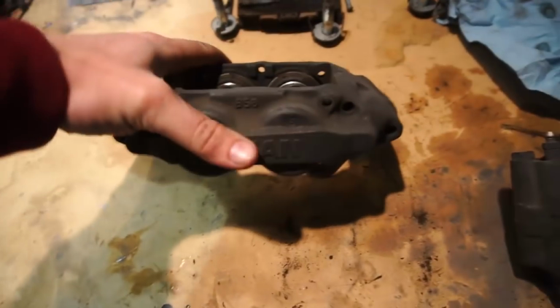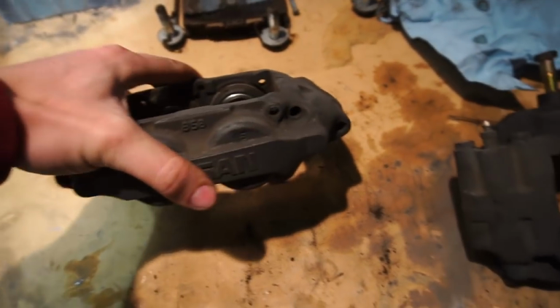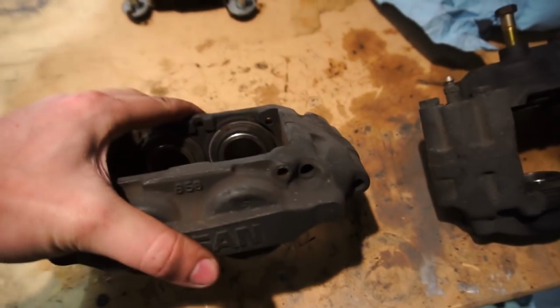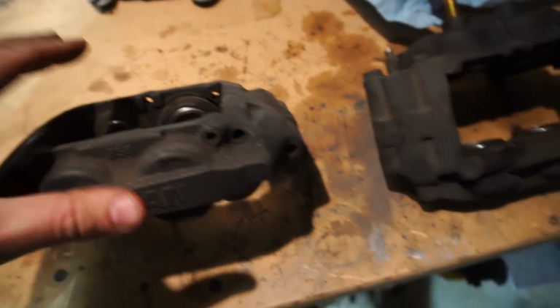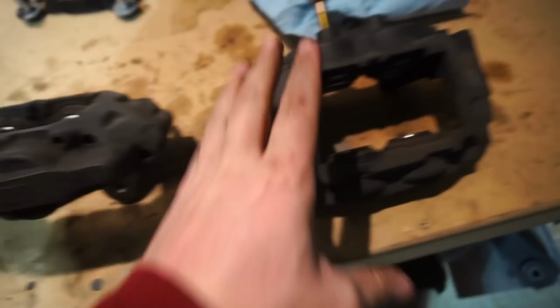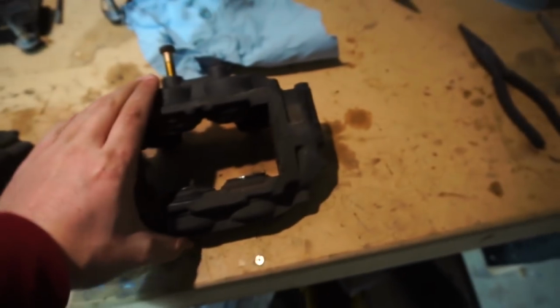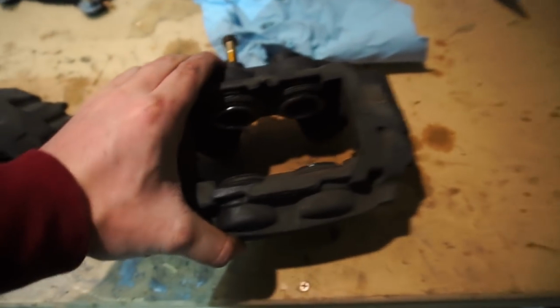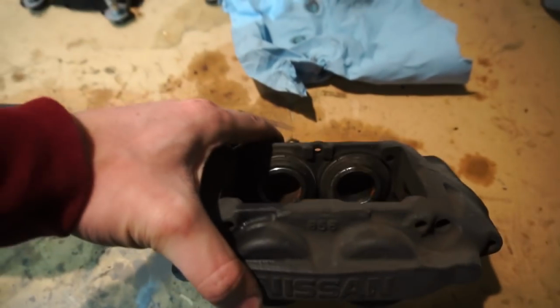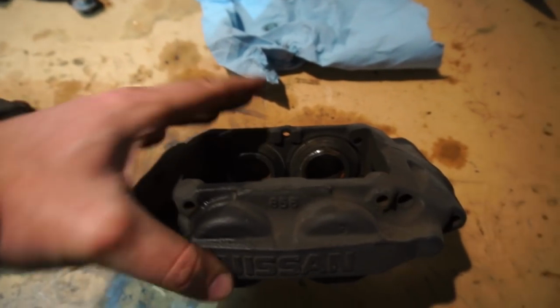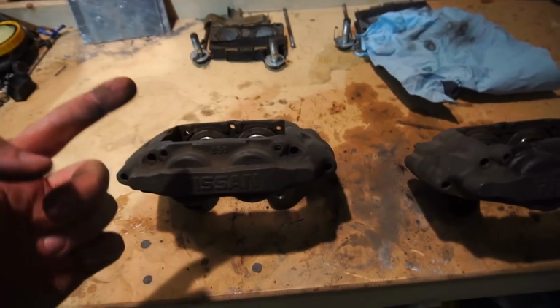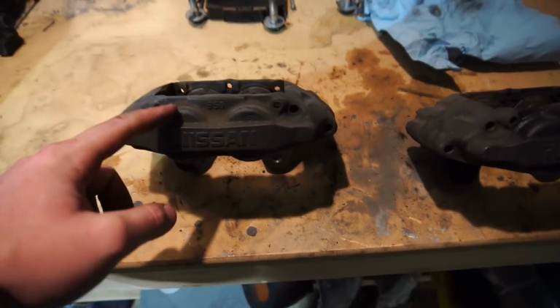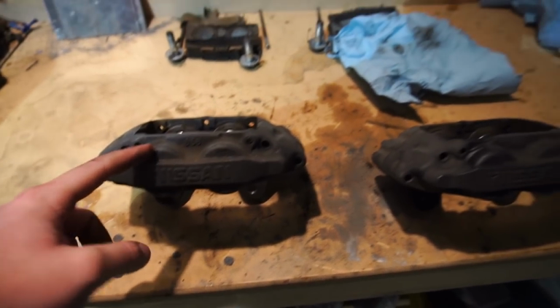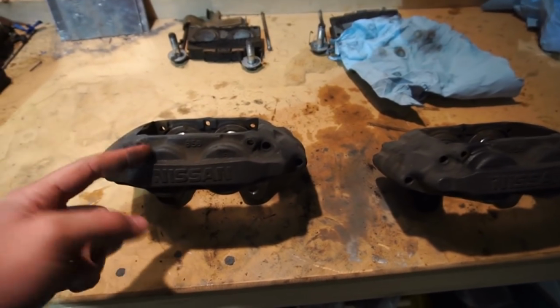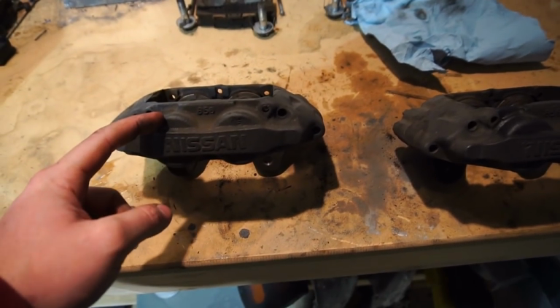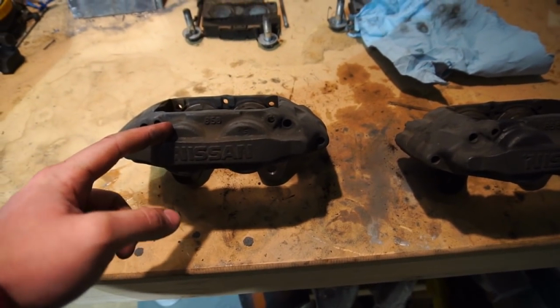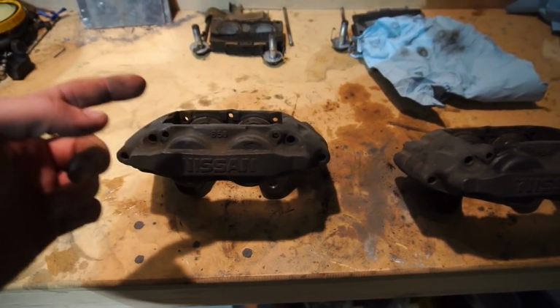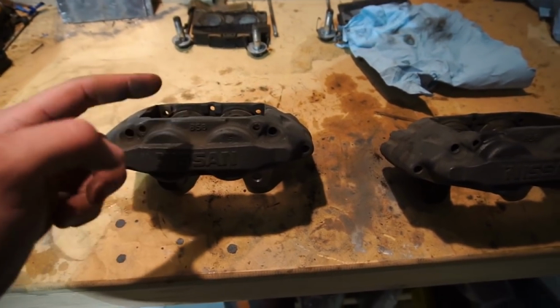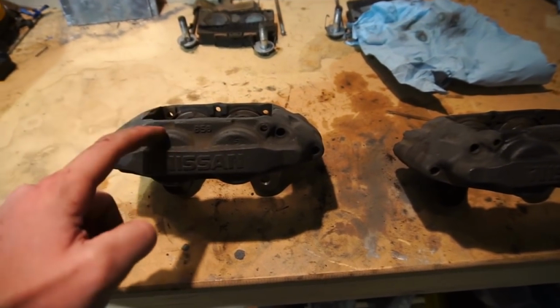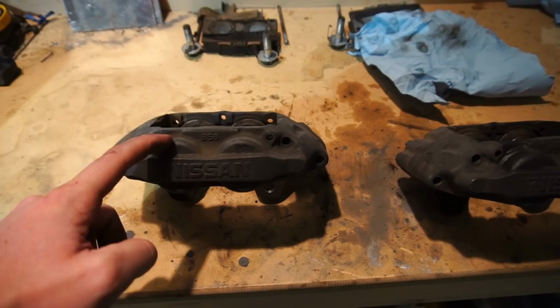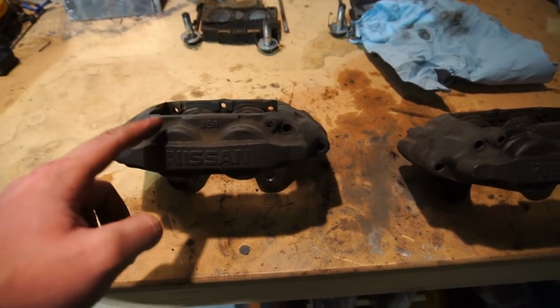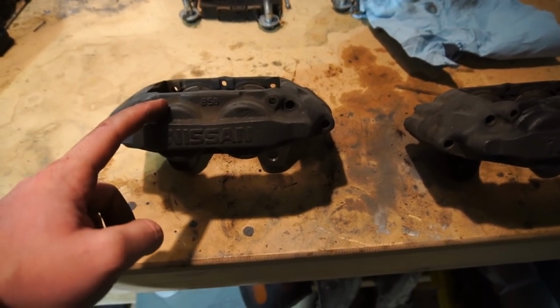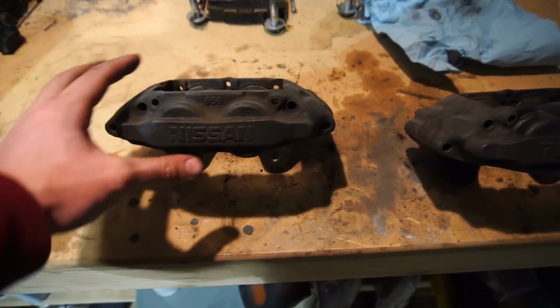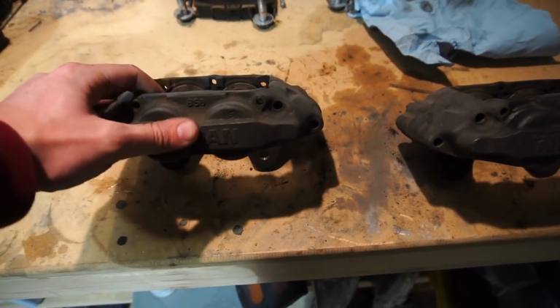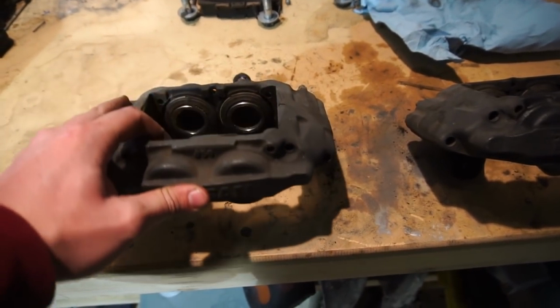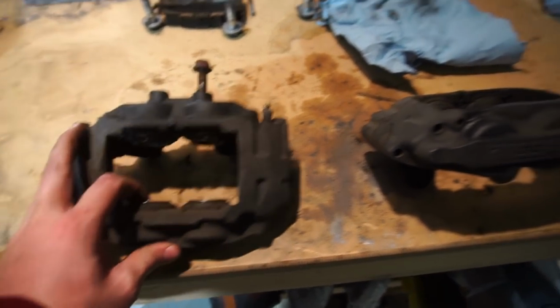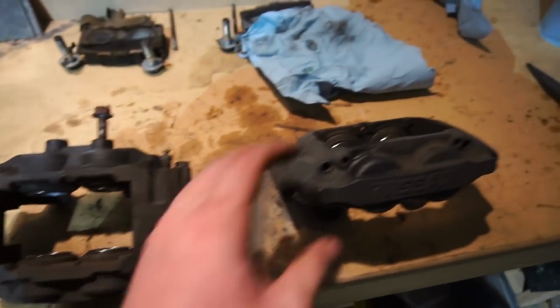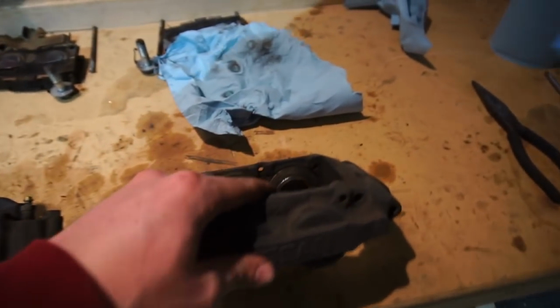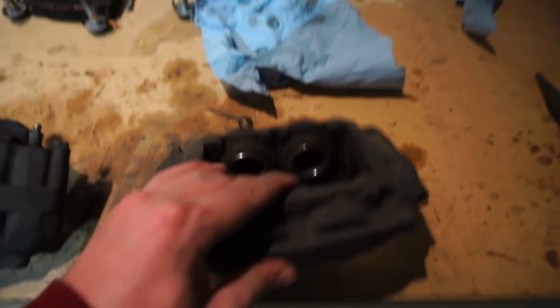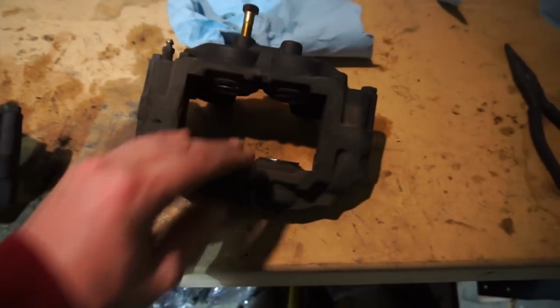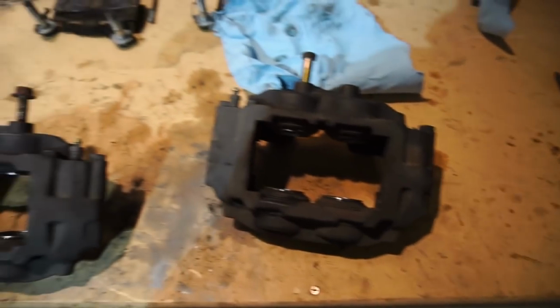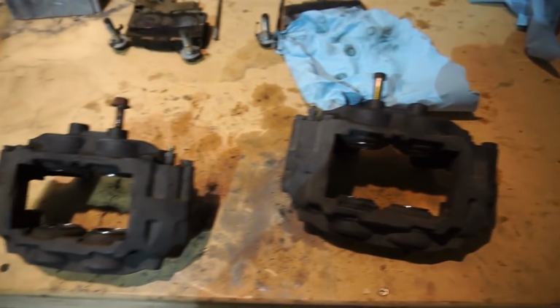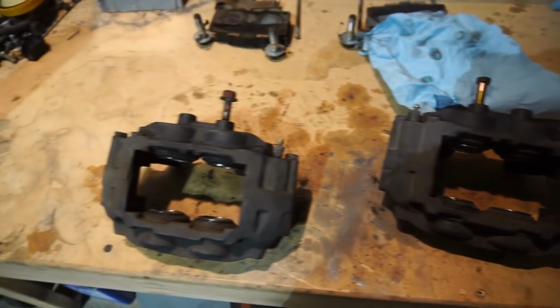The fun part is cleaning the crap out of these. The better you clean it, the better the paint's gonna stick, the longer it's gonna last, and the better it's gonna look — so let's get to work.